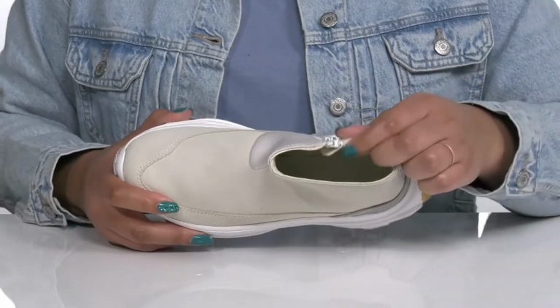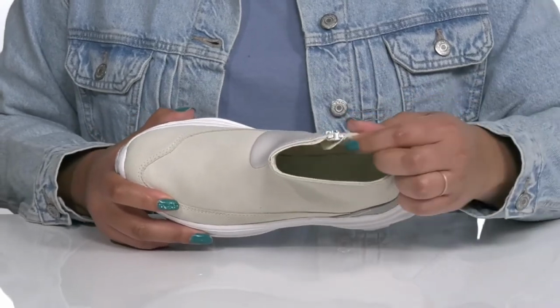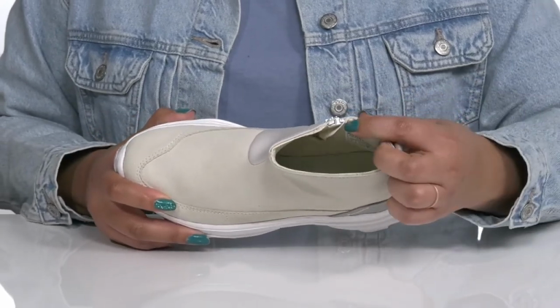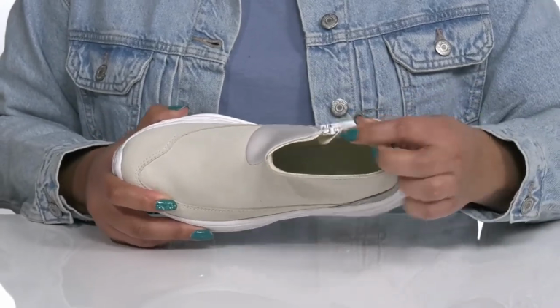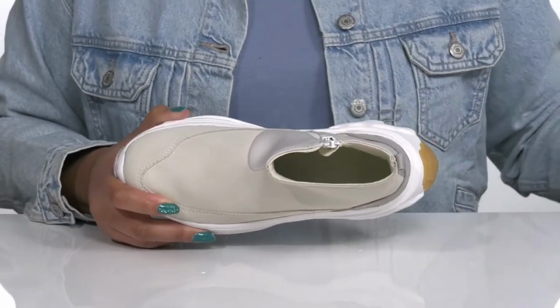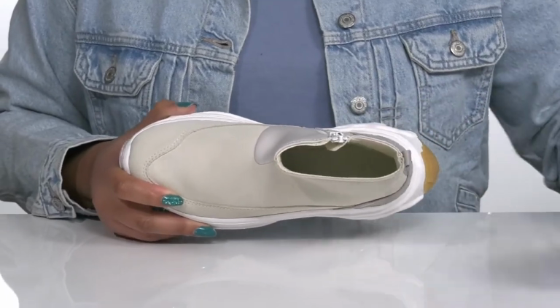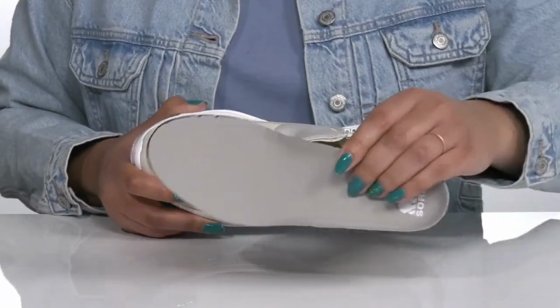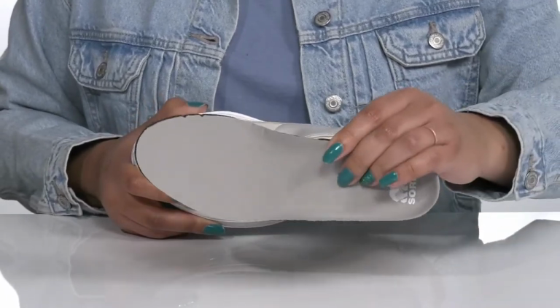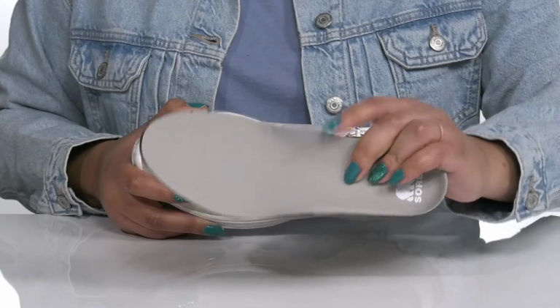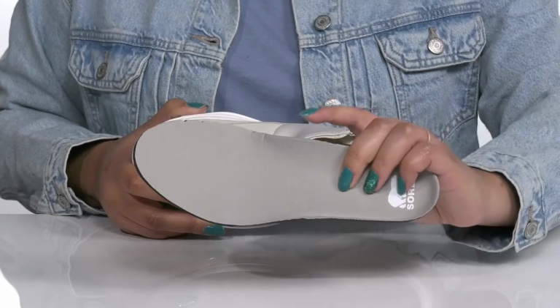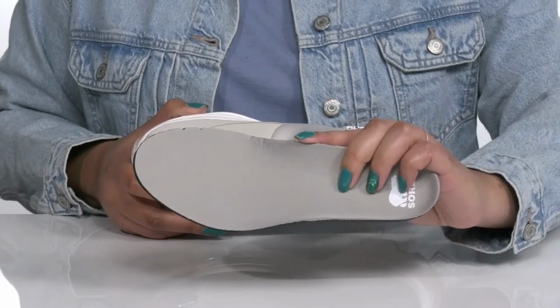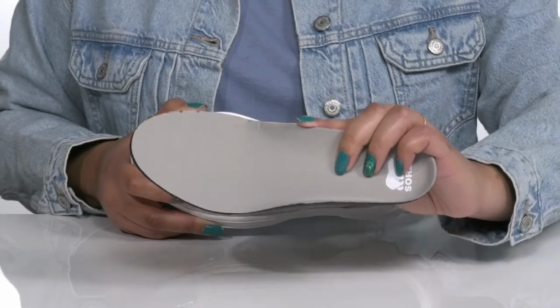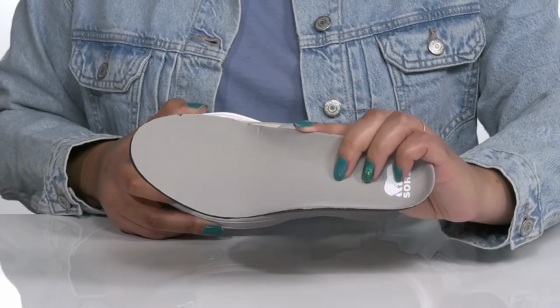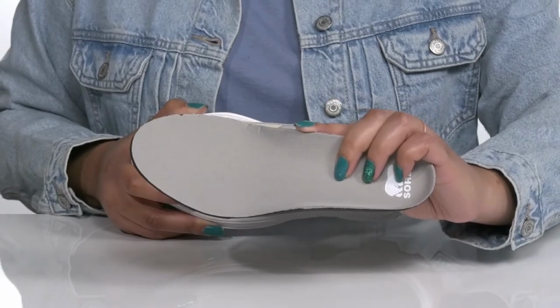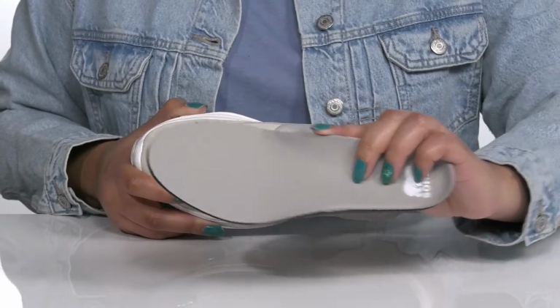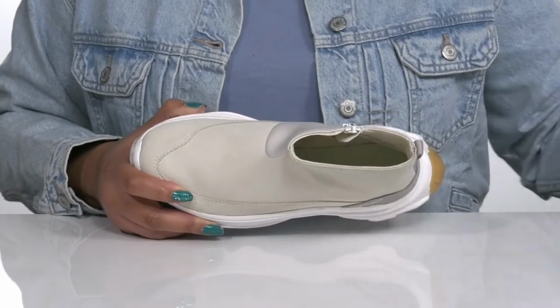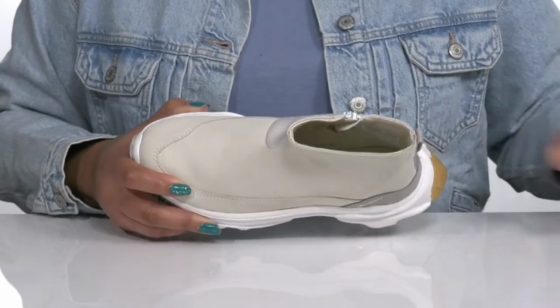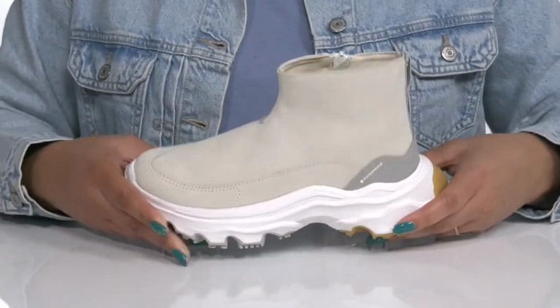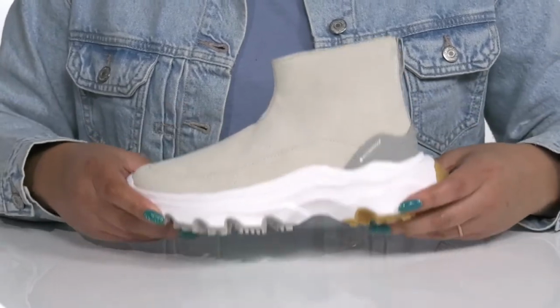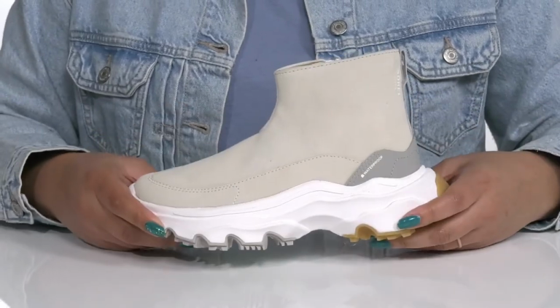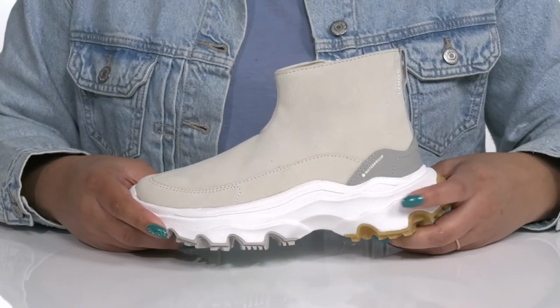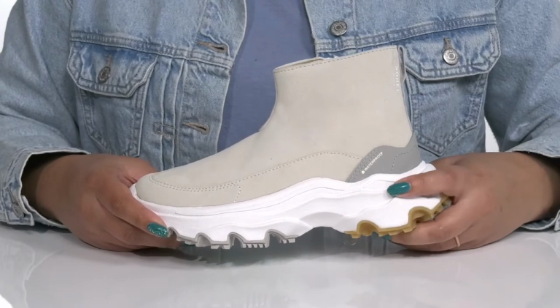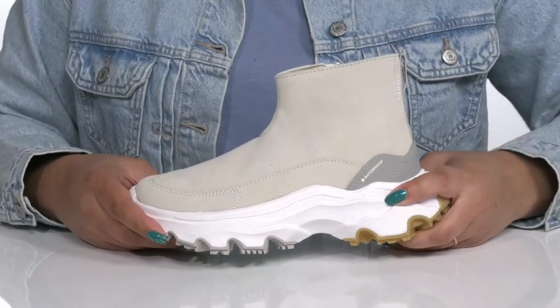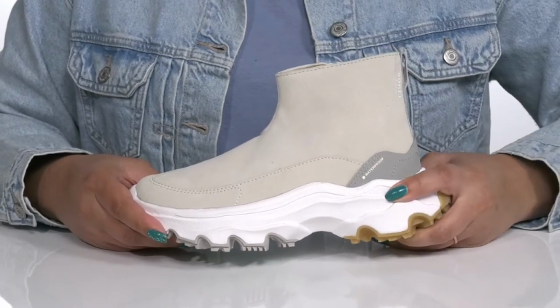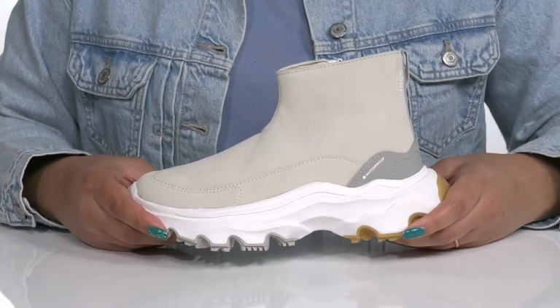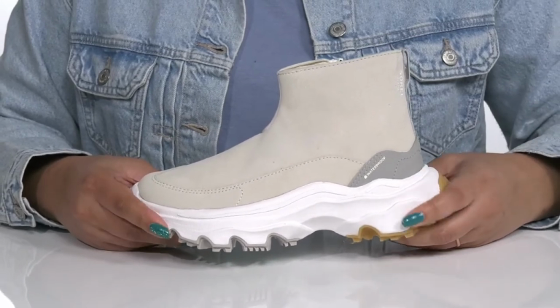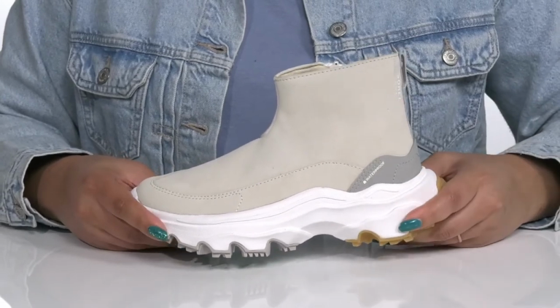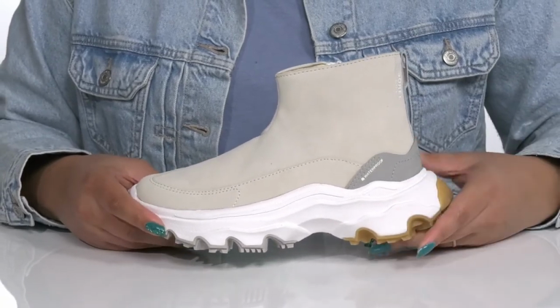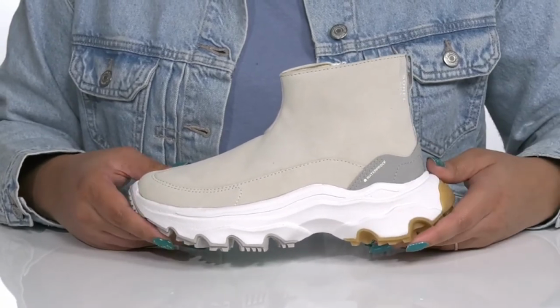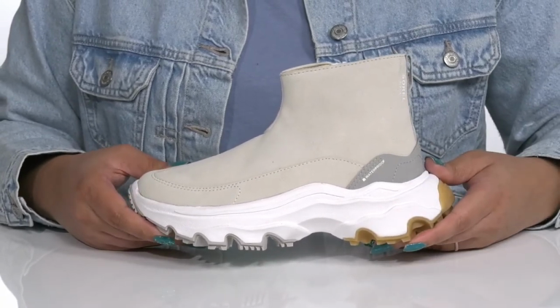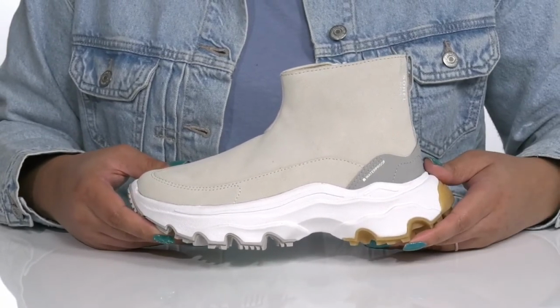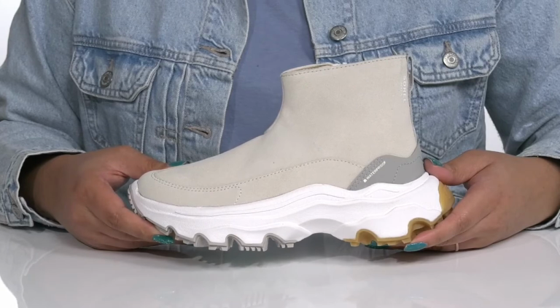Inside there is a textile lining with a removable footbed that is cushioned and has added arch support to keep you comfortable all day. They're very lightweight and the chunky midsole has additional cushioning for added comfort, with a sturdy and durable build that's made to last.